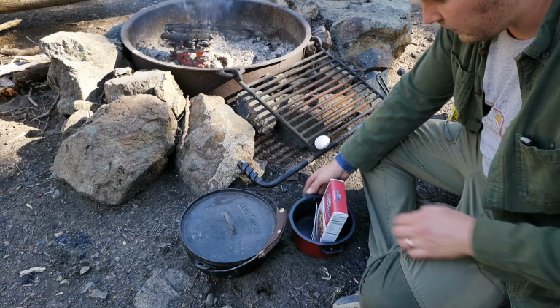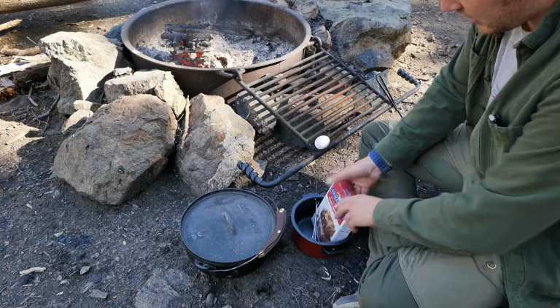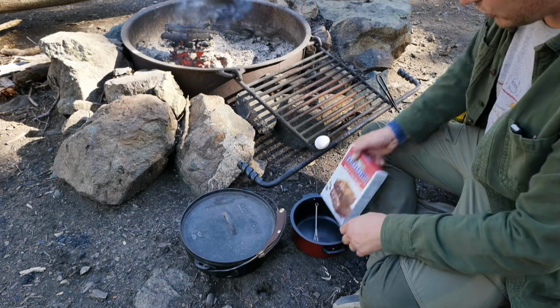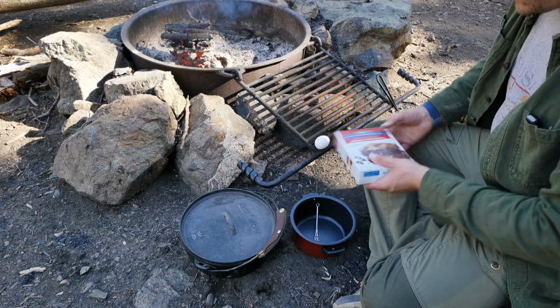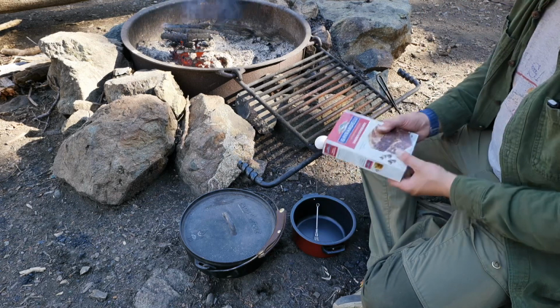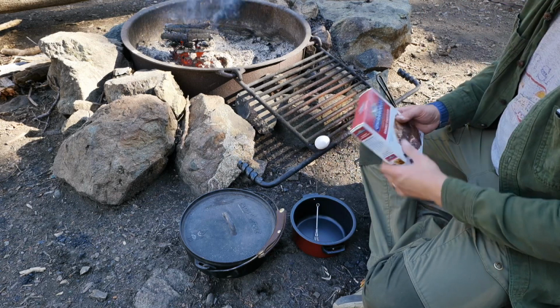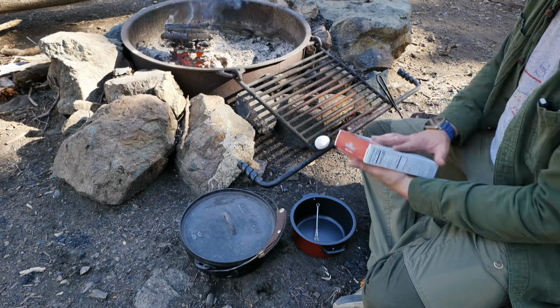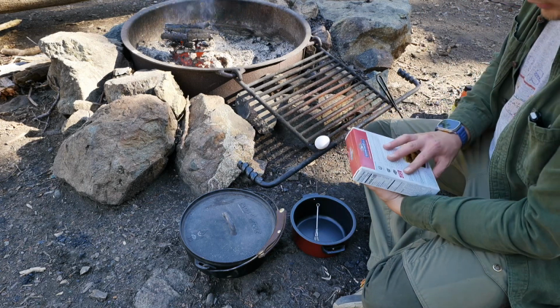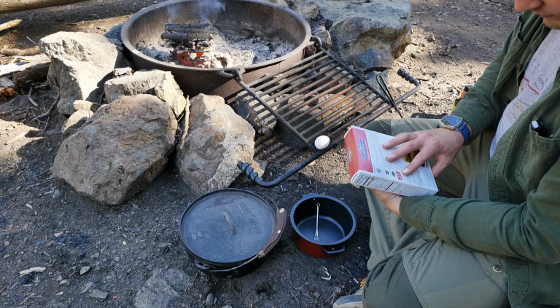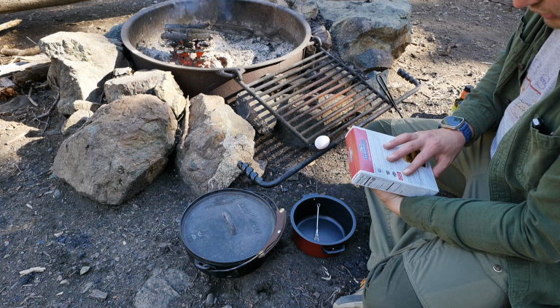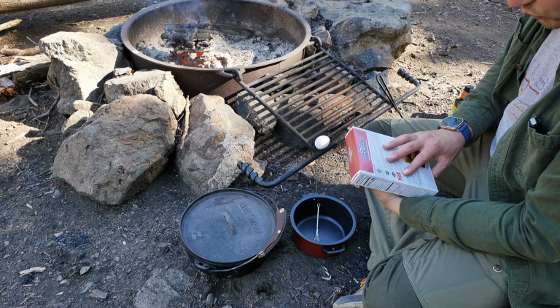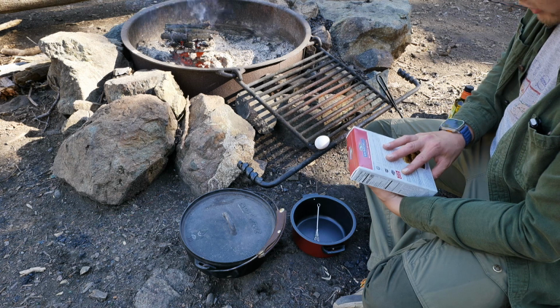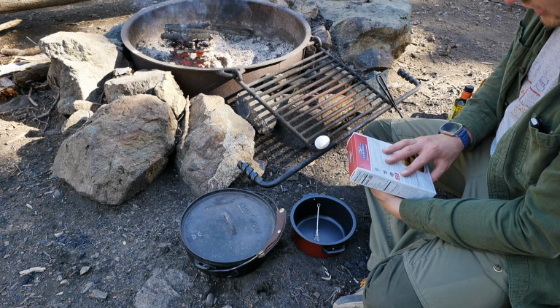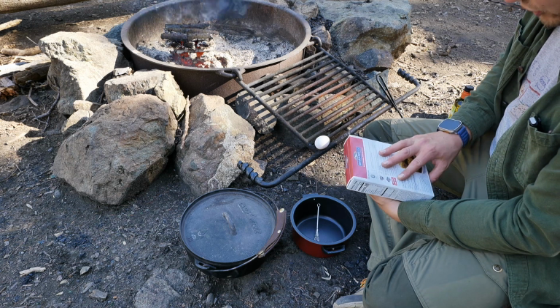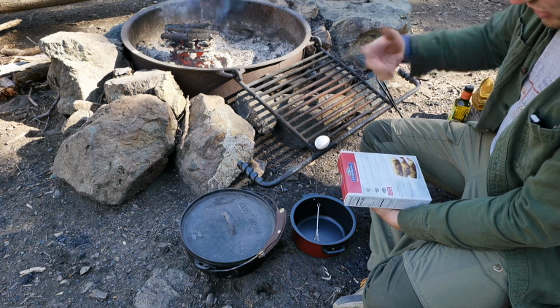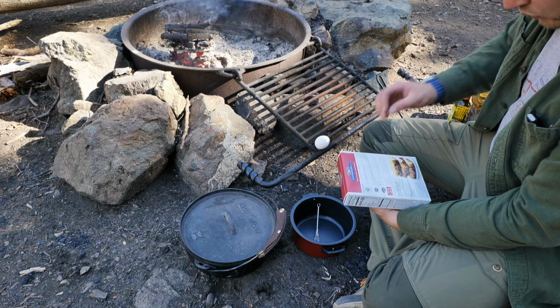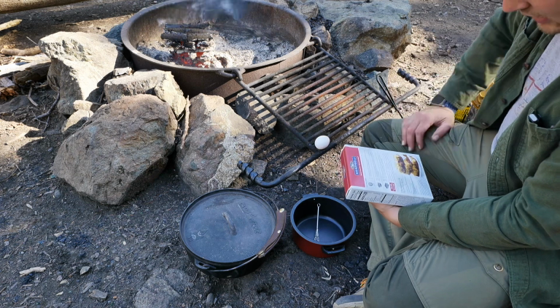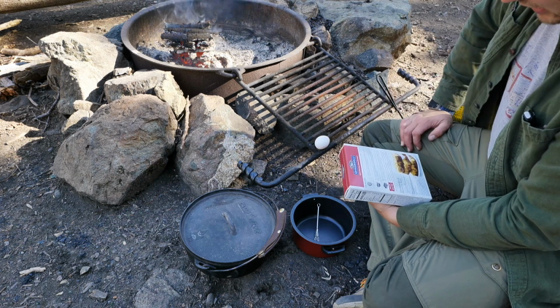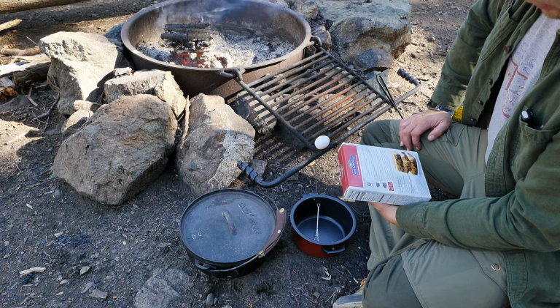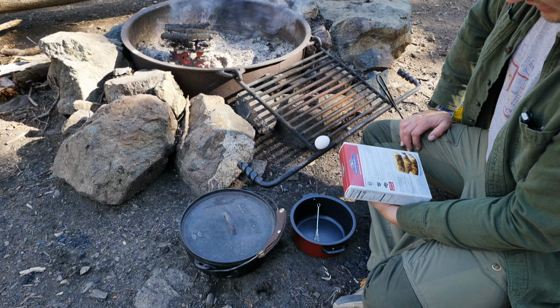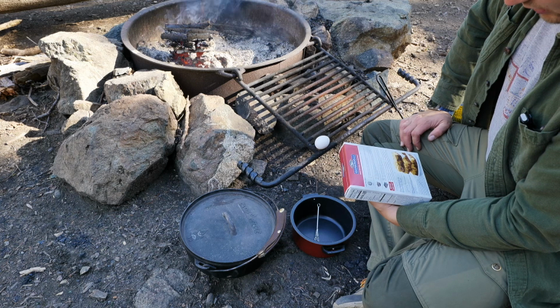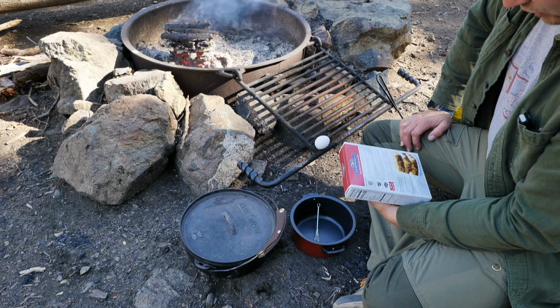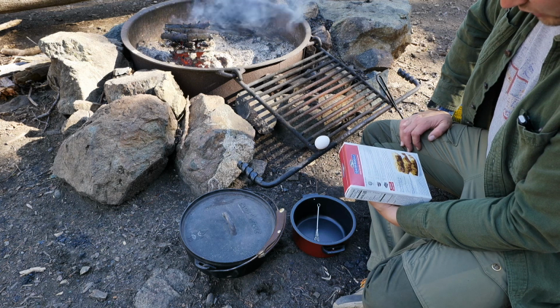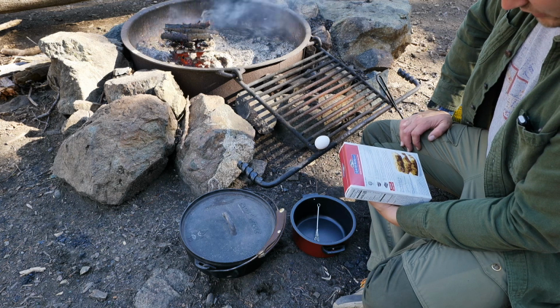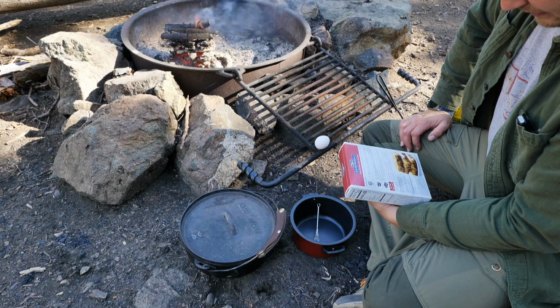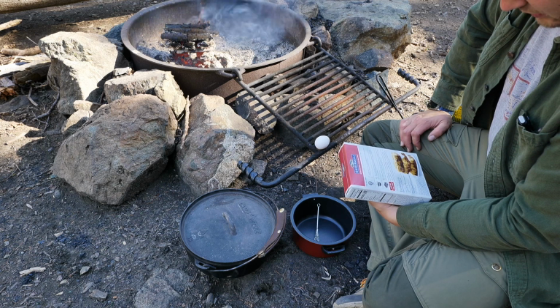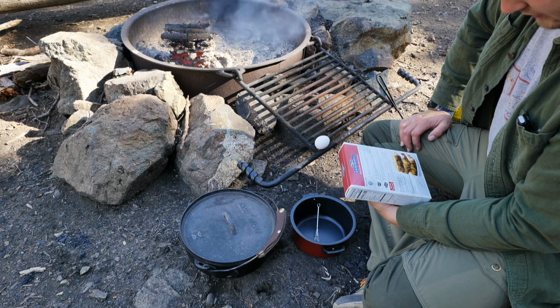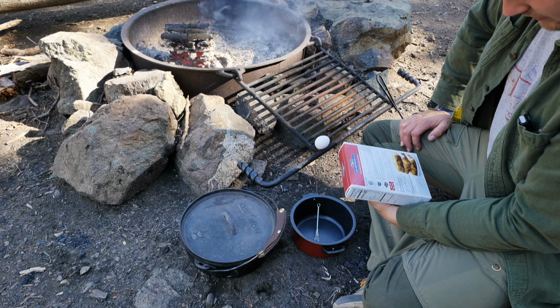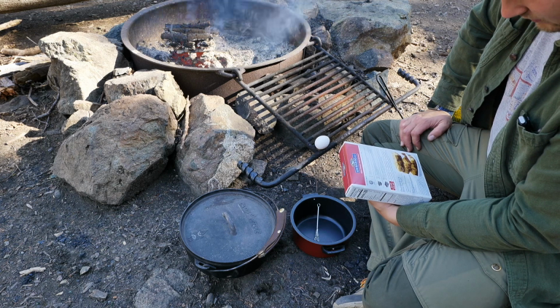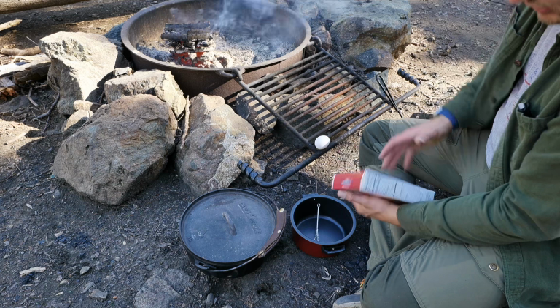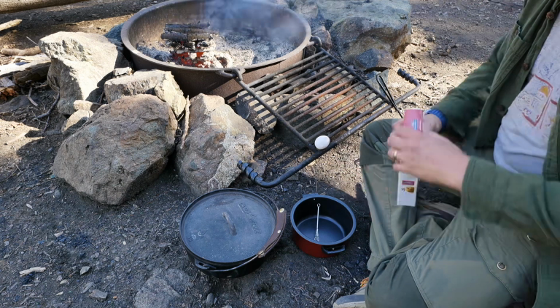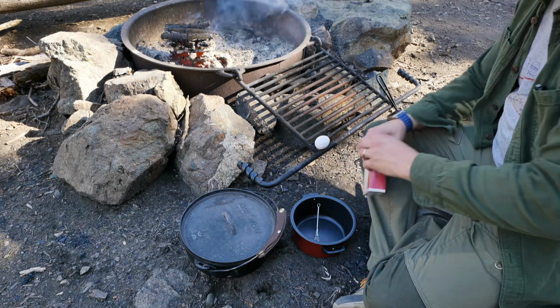Got a little pot here, we're going to mix this in. You will need one quarter cup of water, one-third cup vegetable oil, and one egg. Preheat the oven to 325 degrees. All right, let's mix it all up.